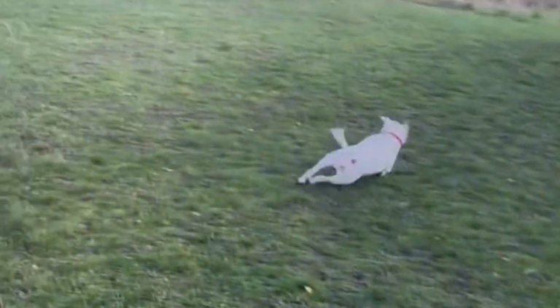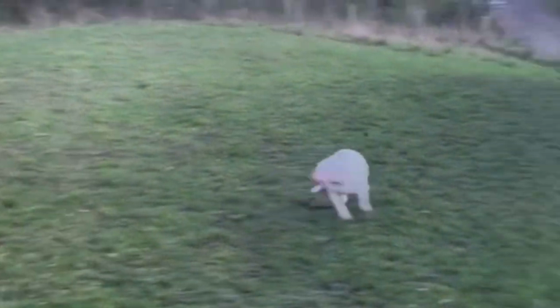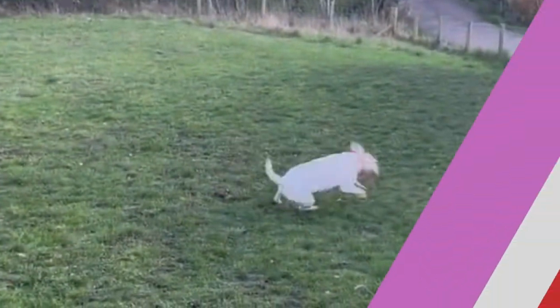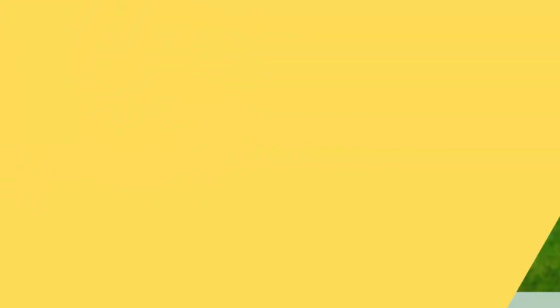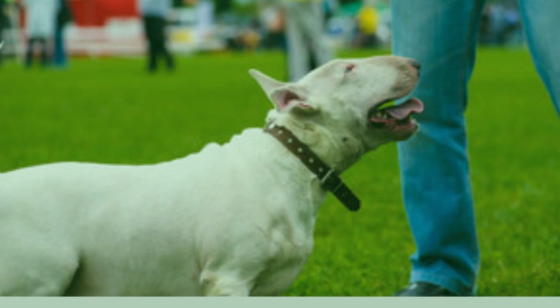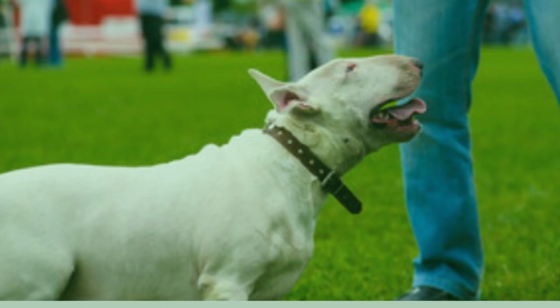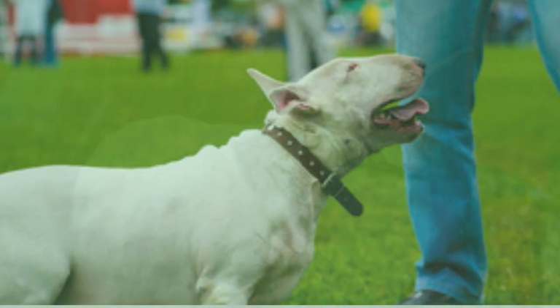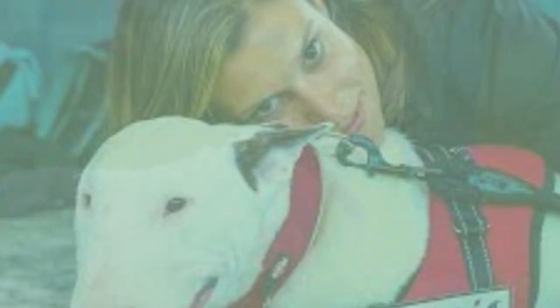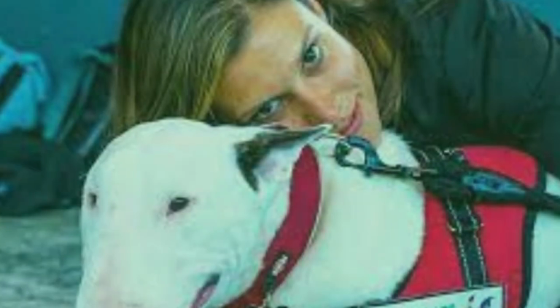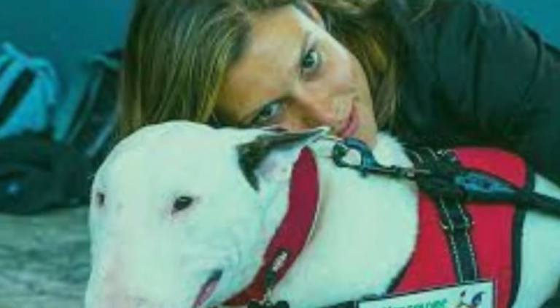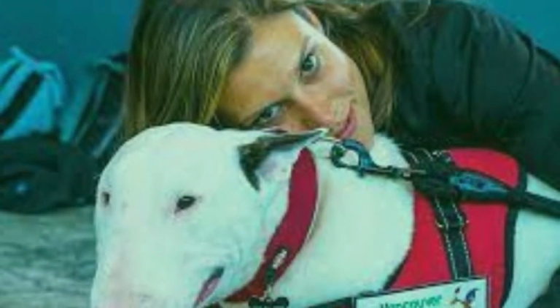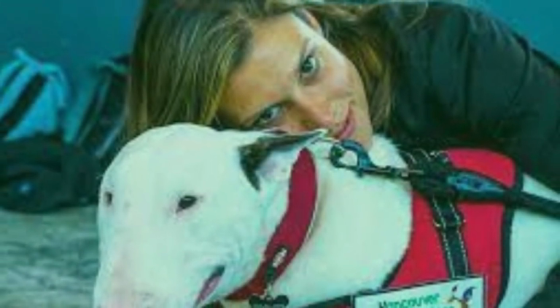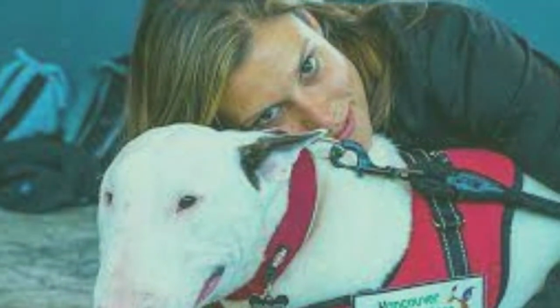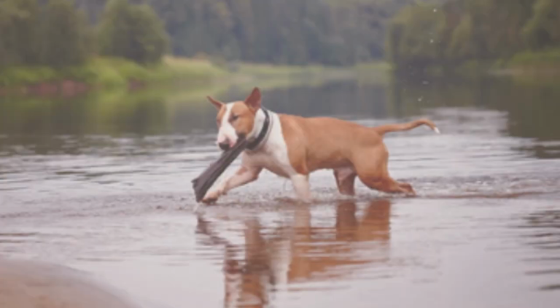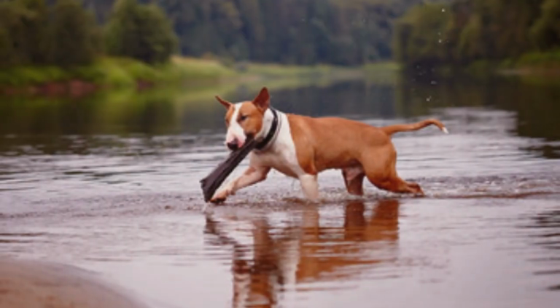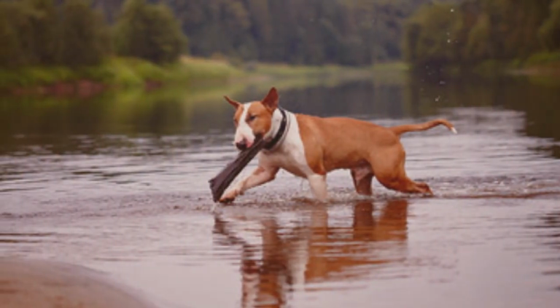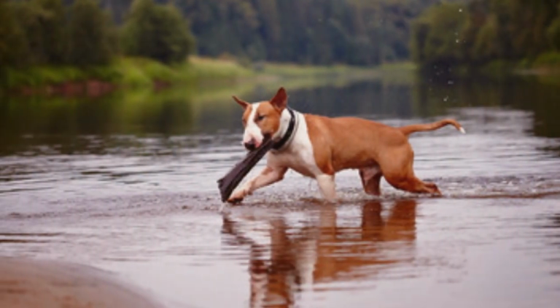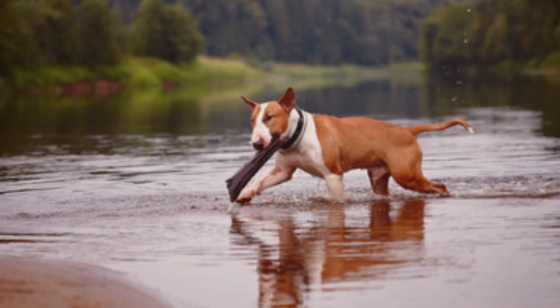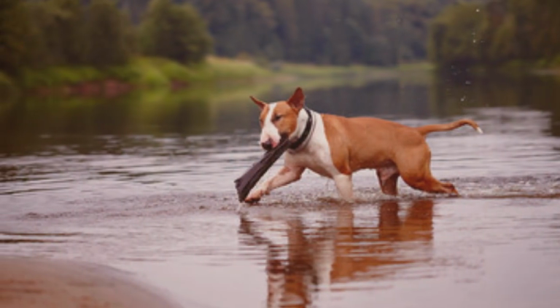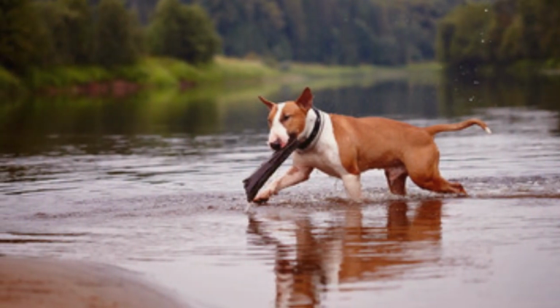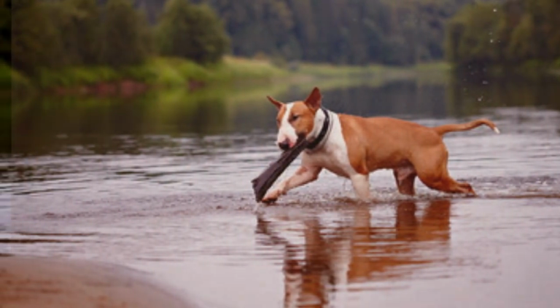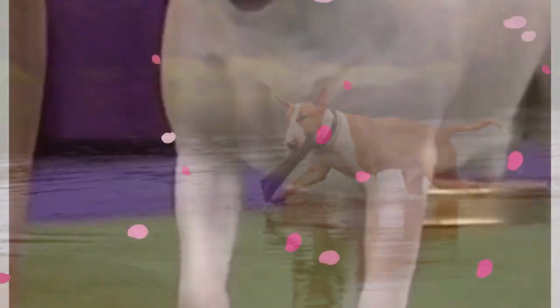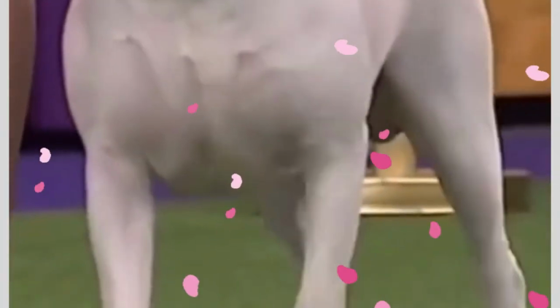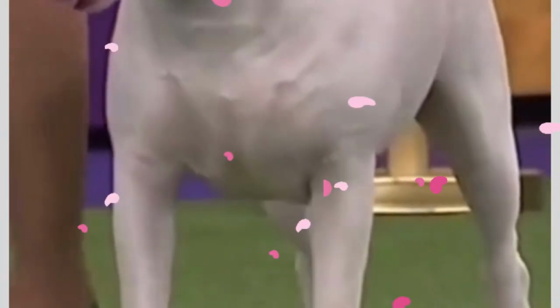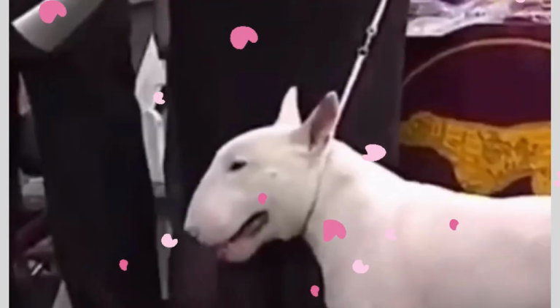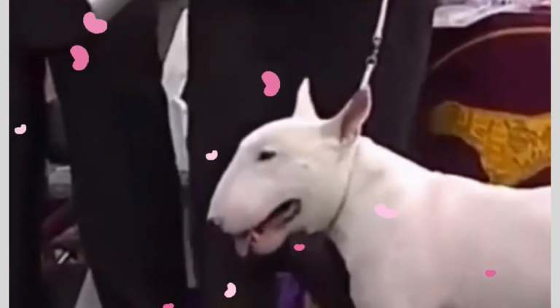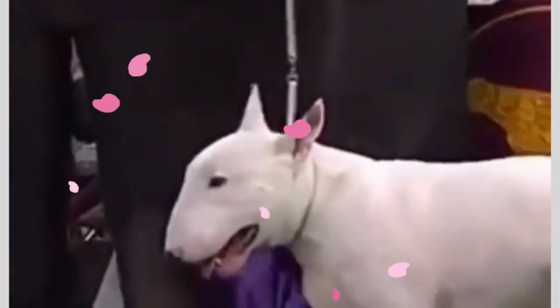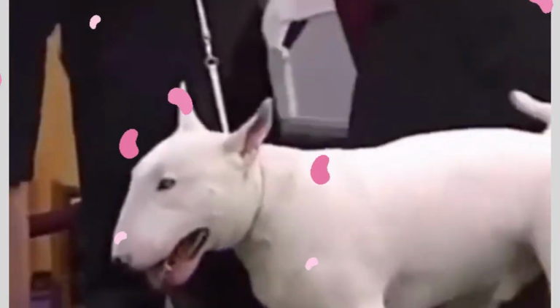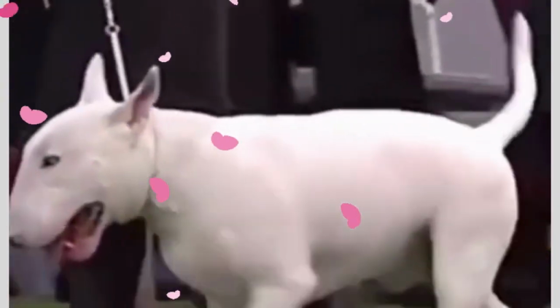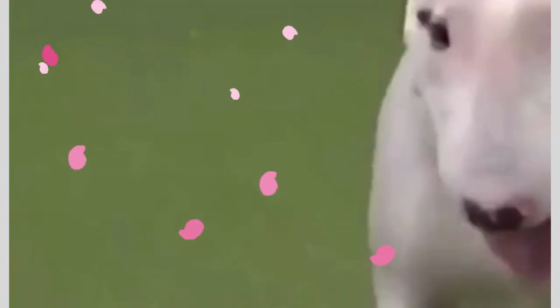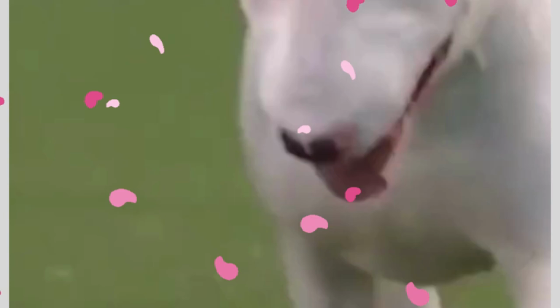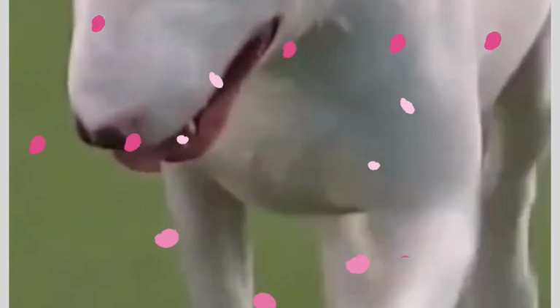From pet-friendly events to therapy work, English Bull Terriers shine in various activities. Their outgoing nature and love for attention make them natural showstoppers wherever they go.